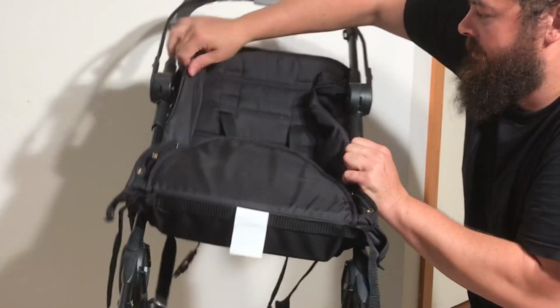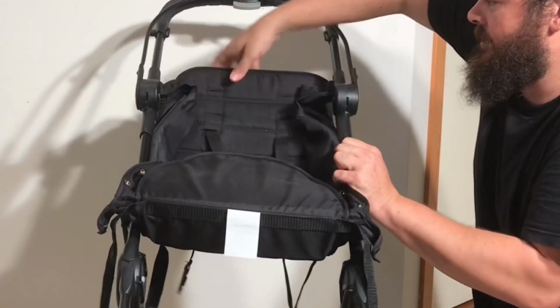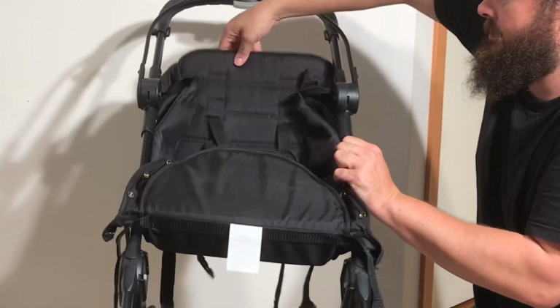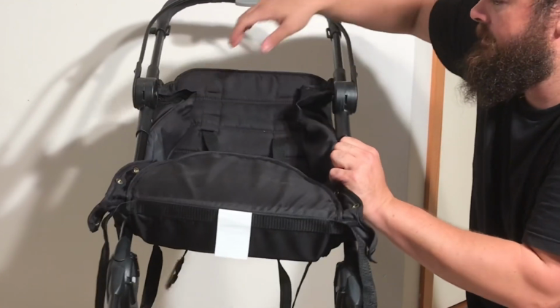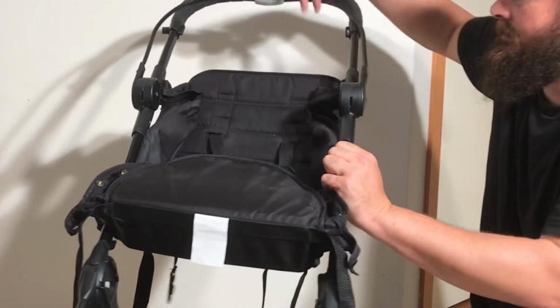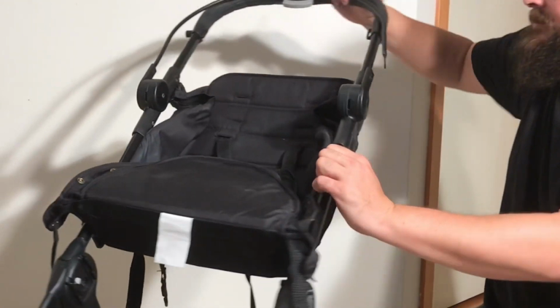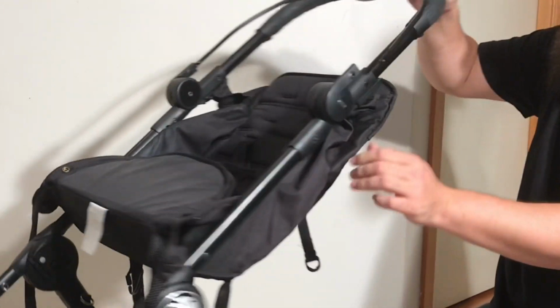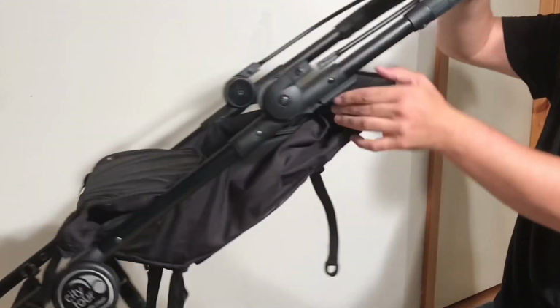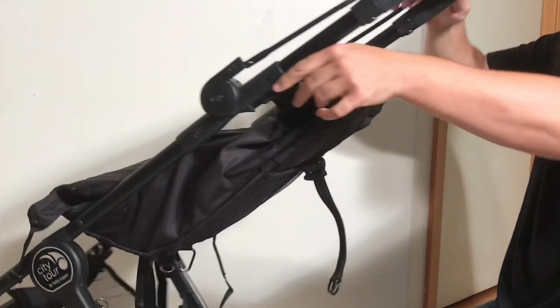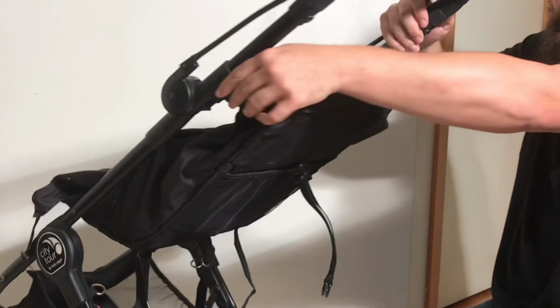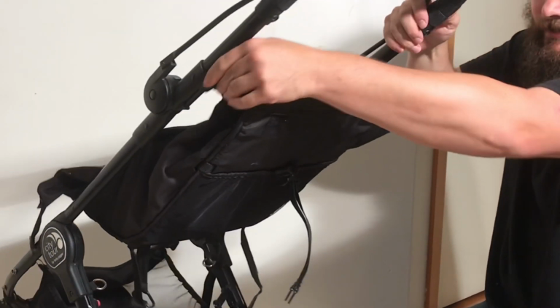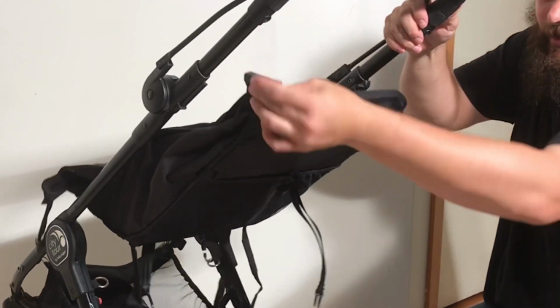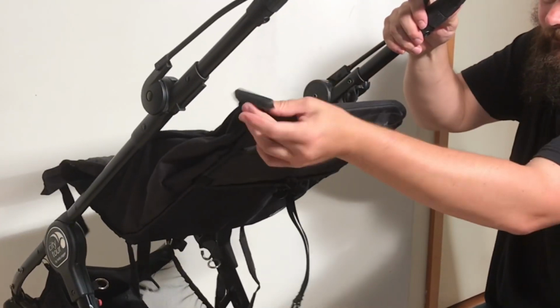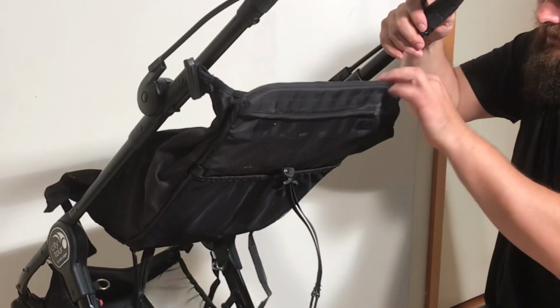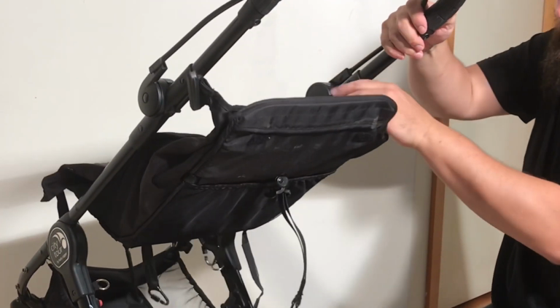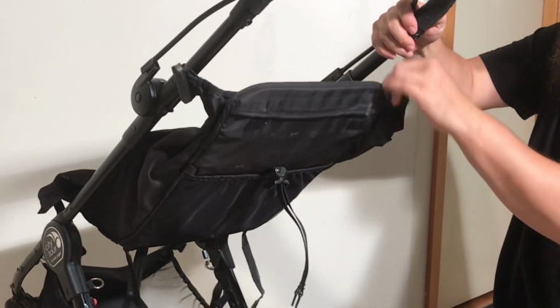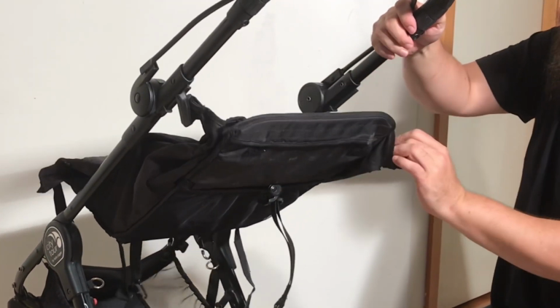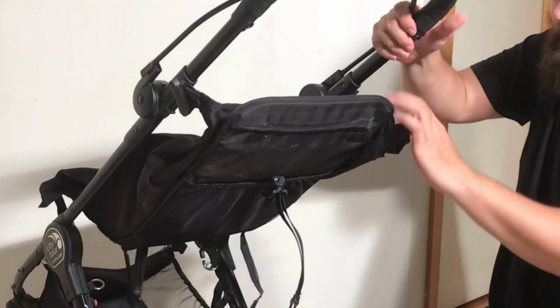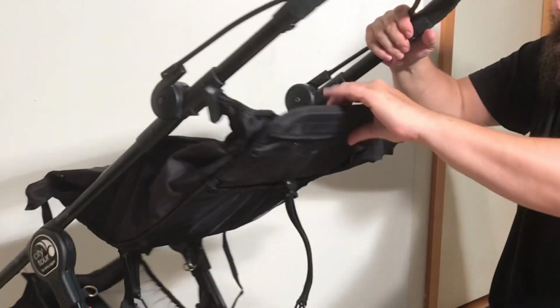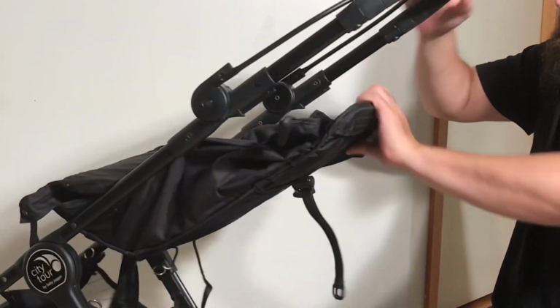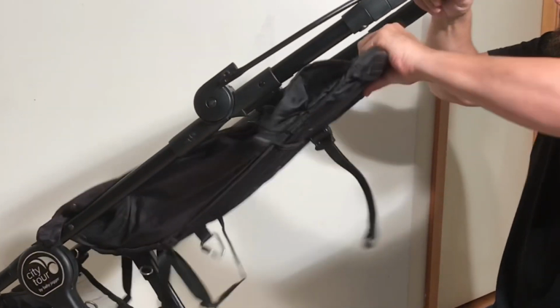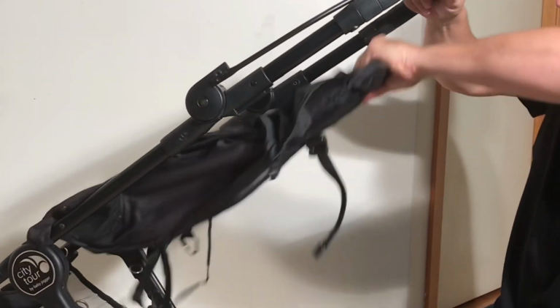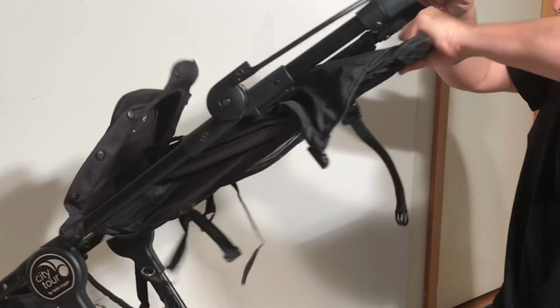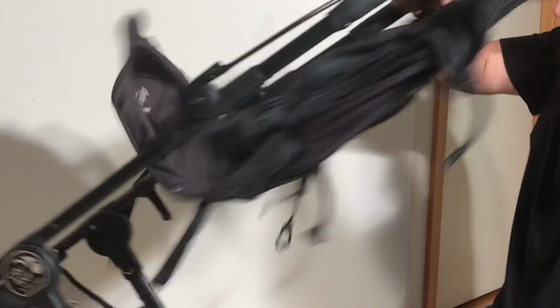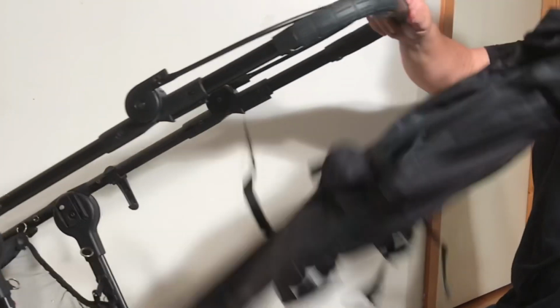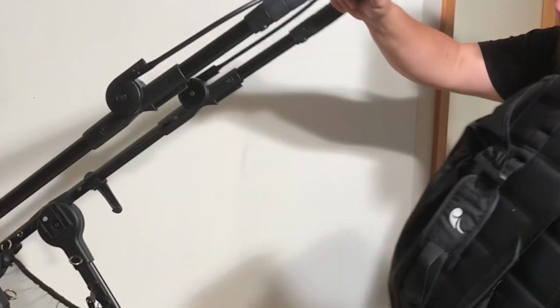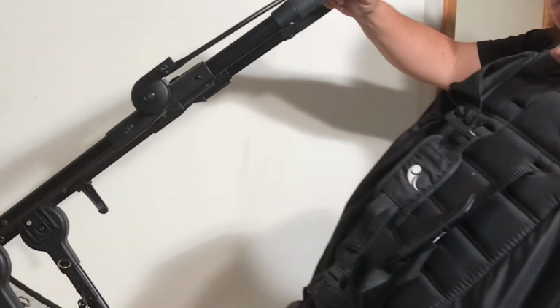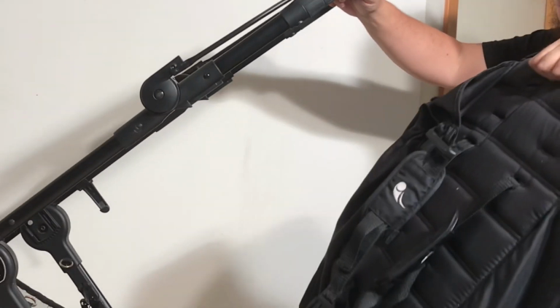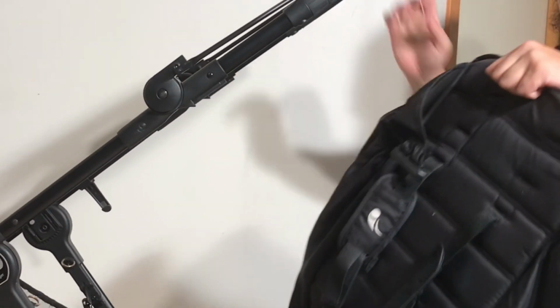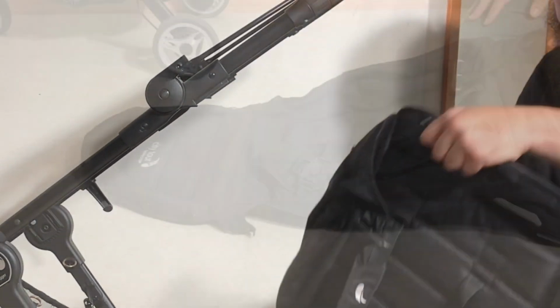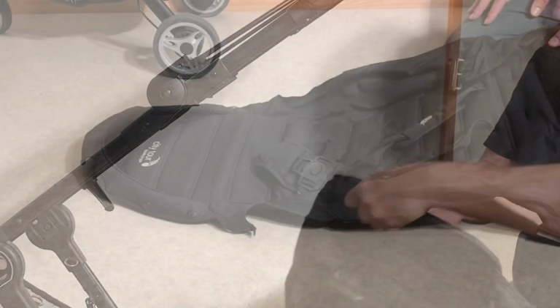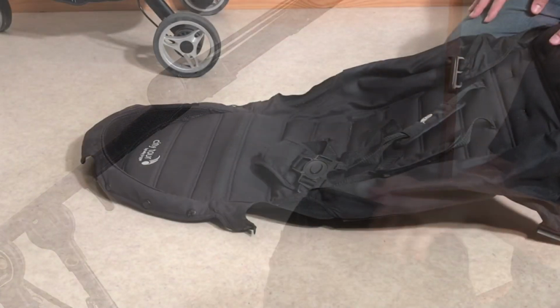Once it's pulled out enough, you can slide off and detach the plastic parts, and then pull the entire seat unit out.